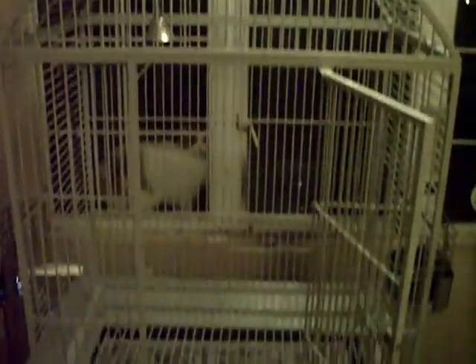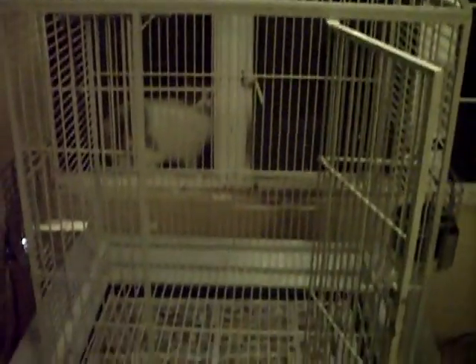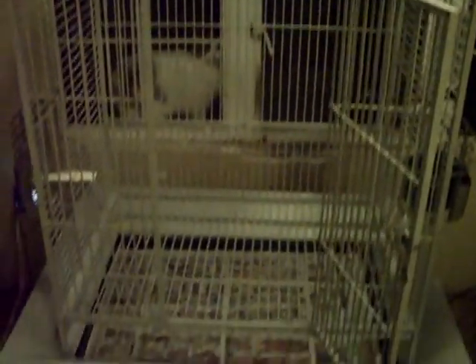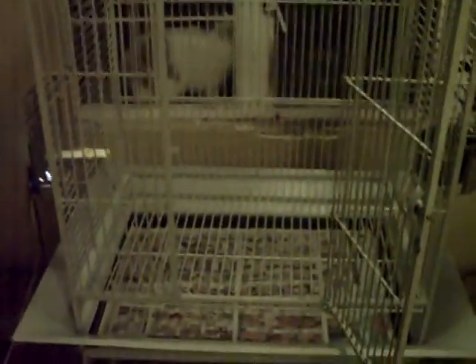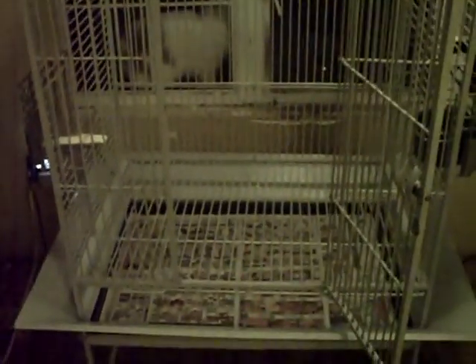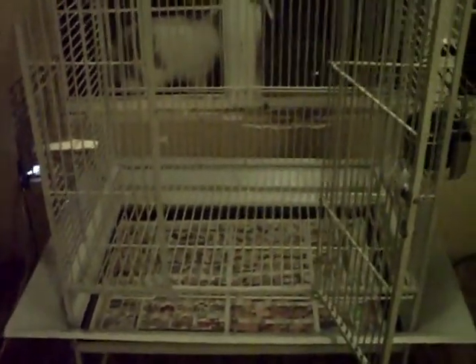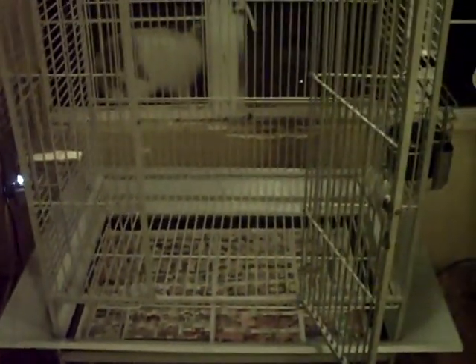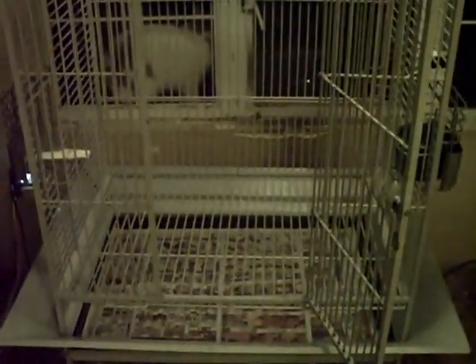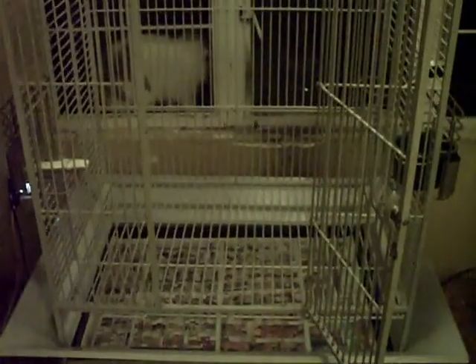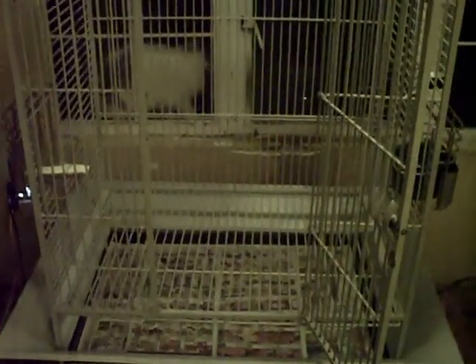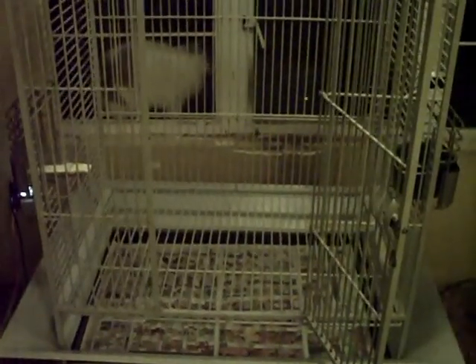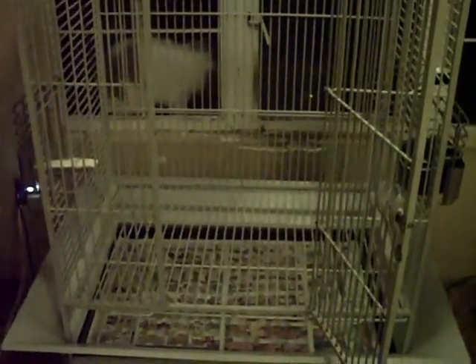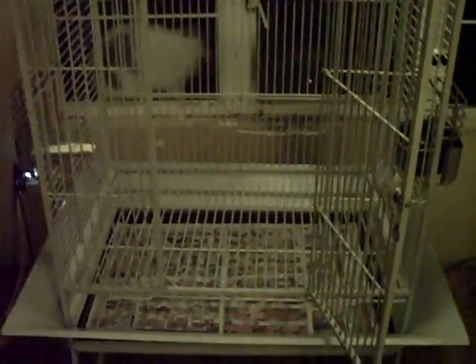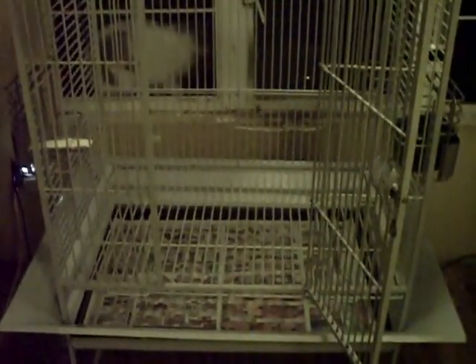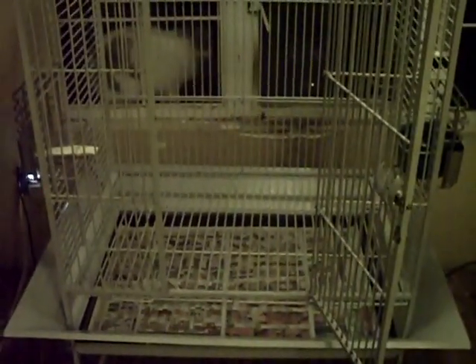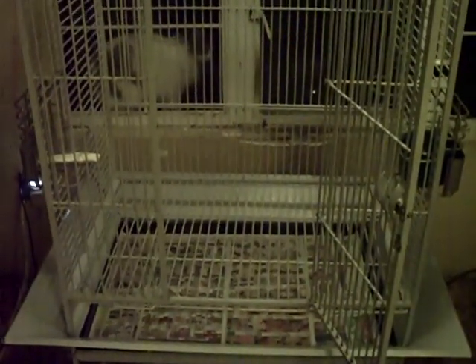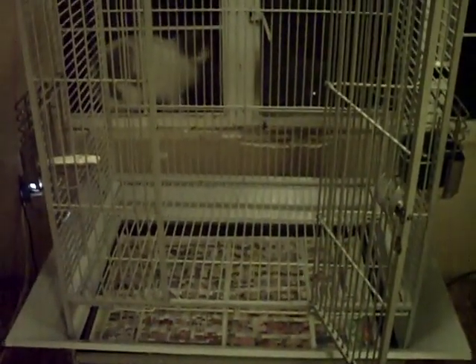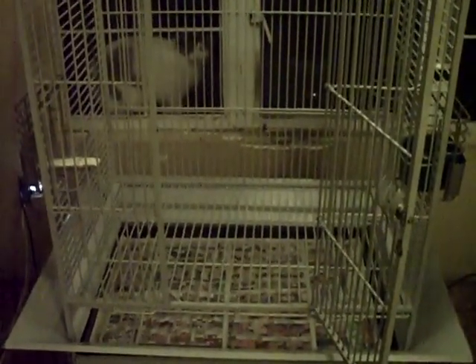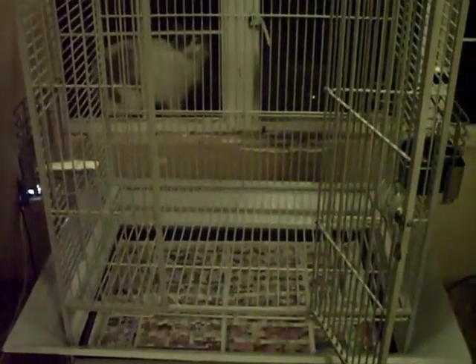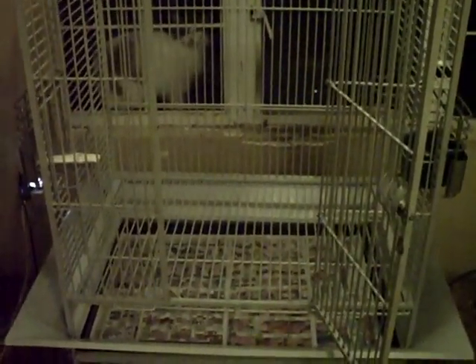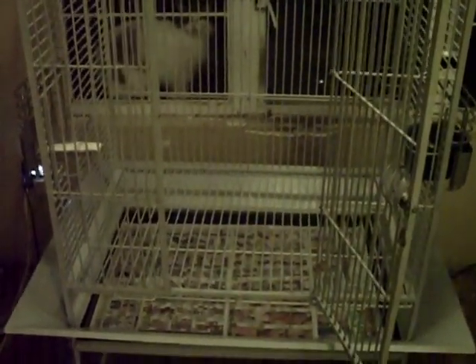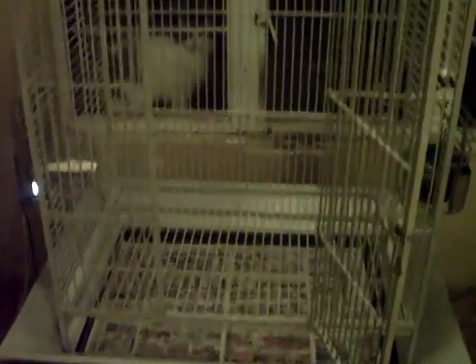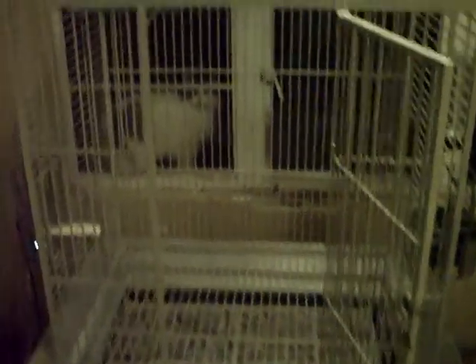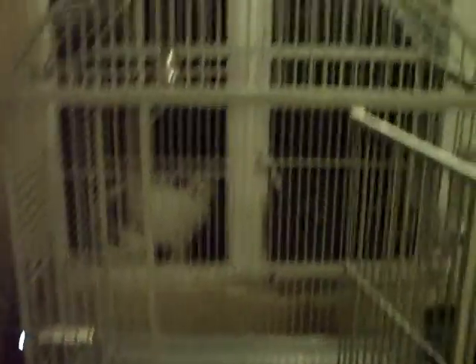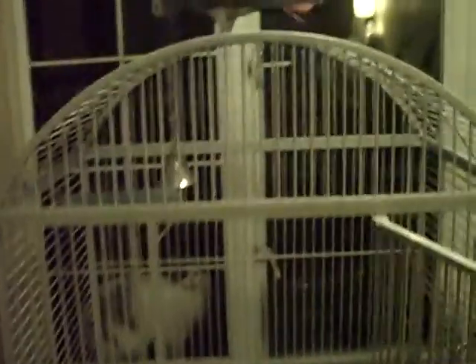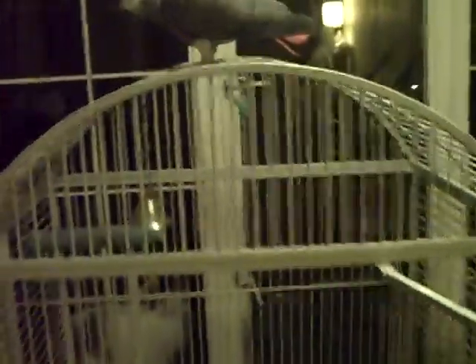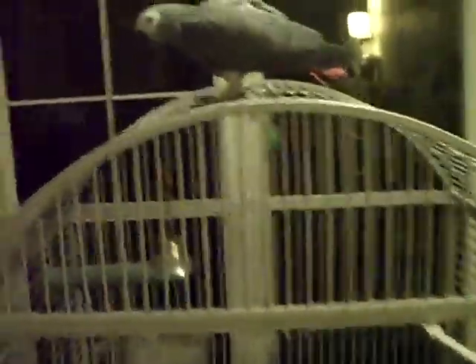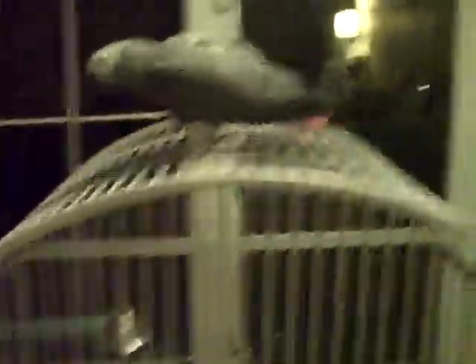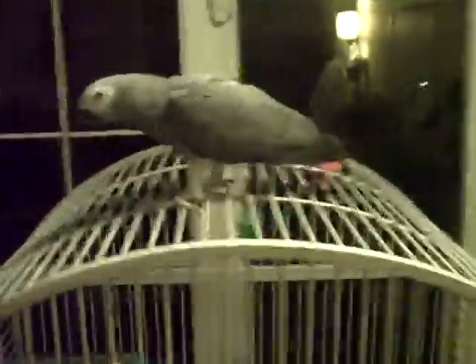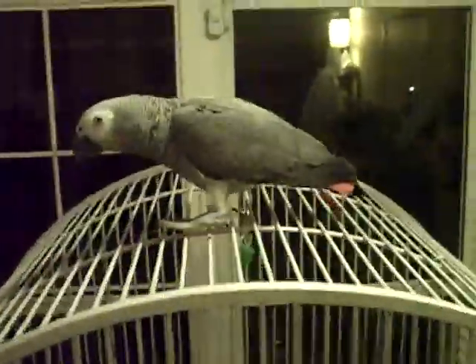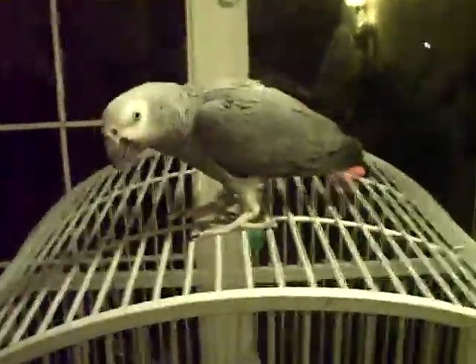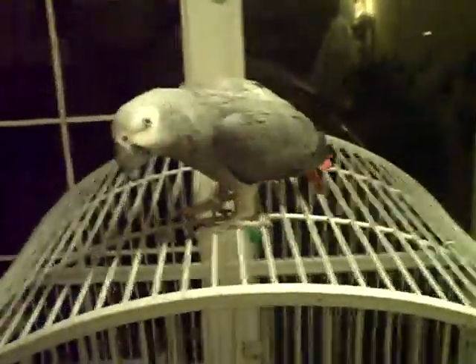So this is his cage. He hasn't pooped in it yet. It just recently got set up, like 30 minutes ago. So this is Guss and his new cage.